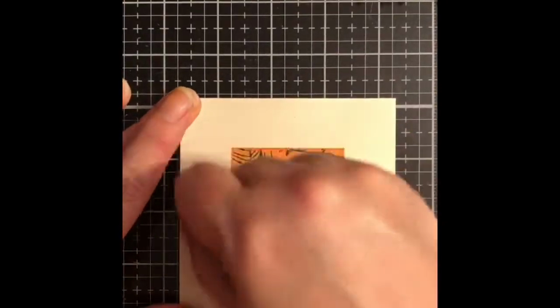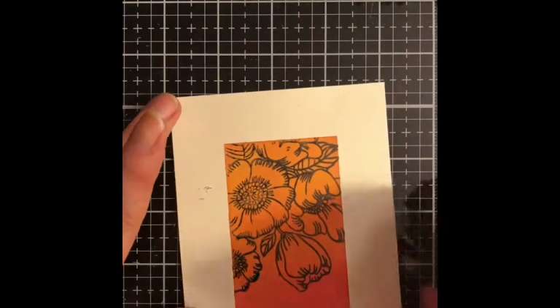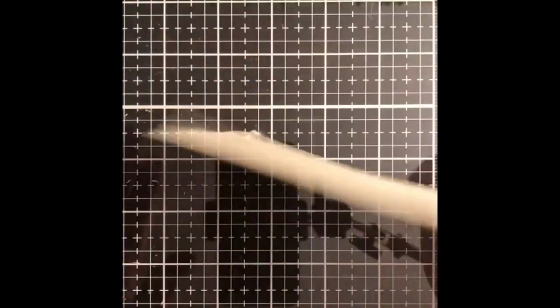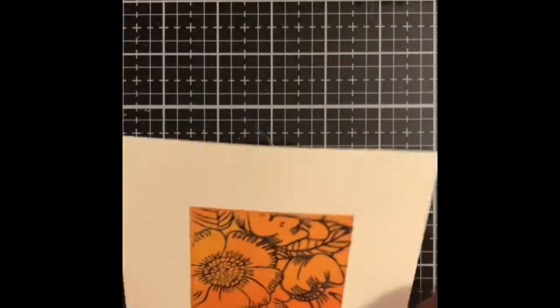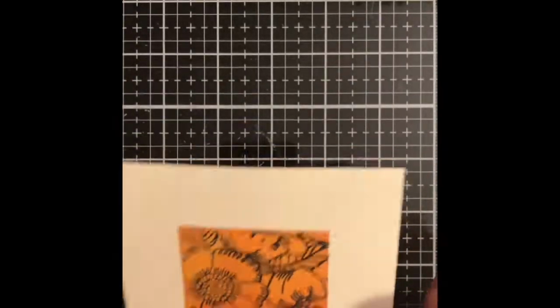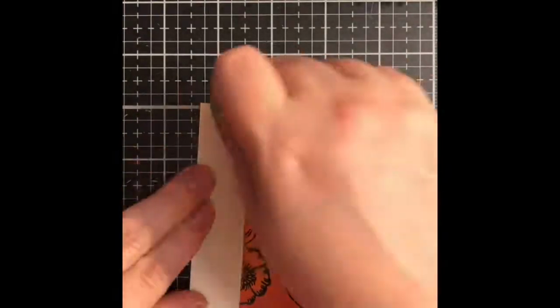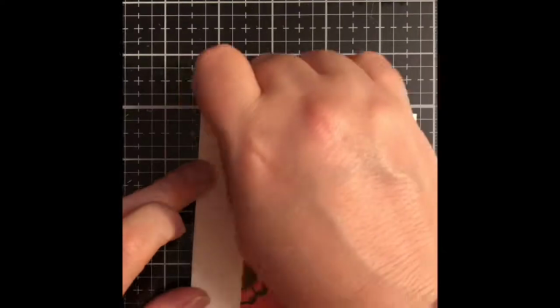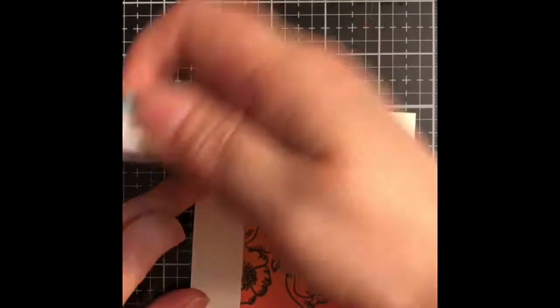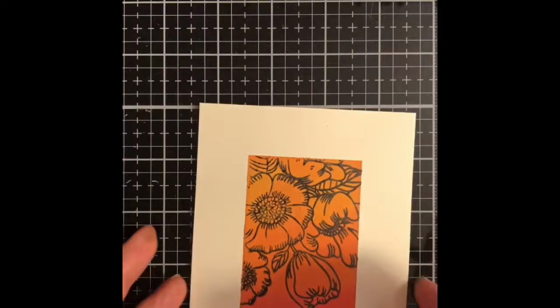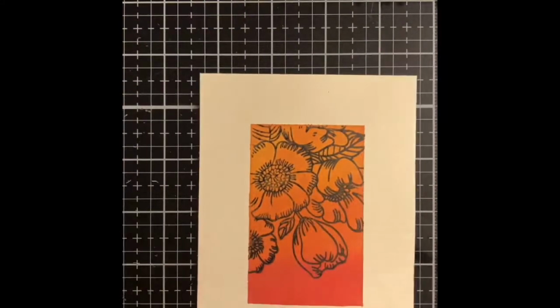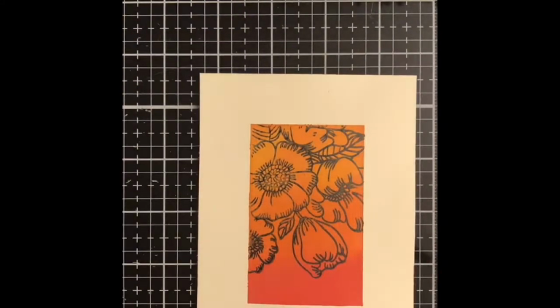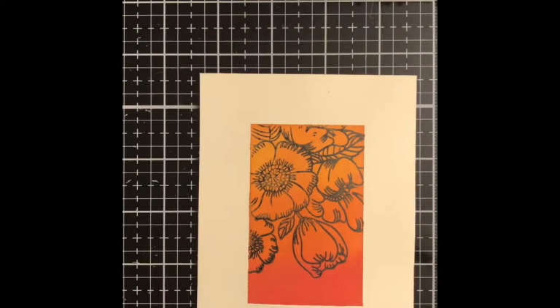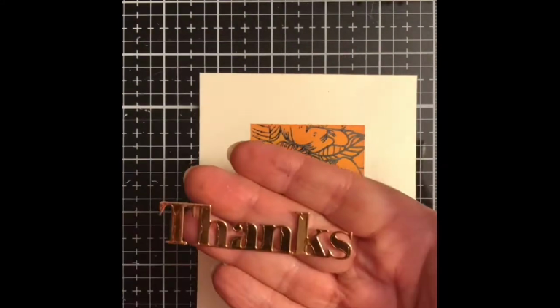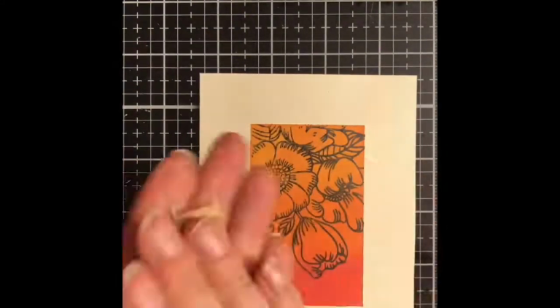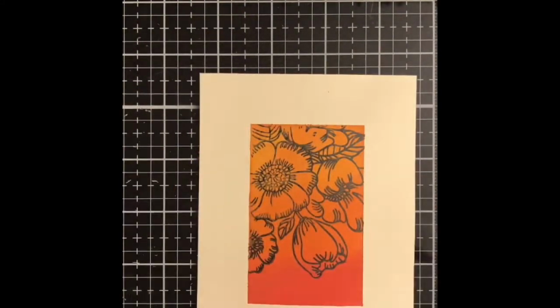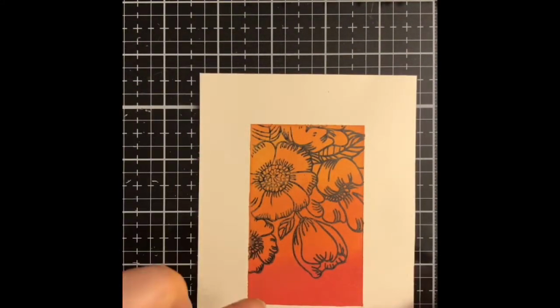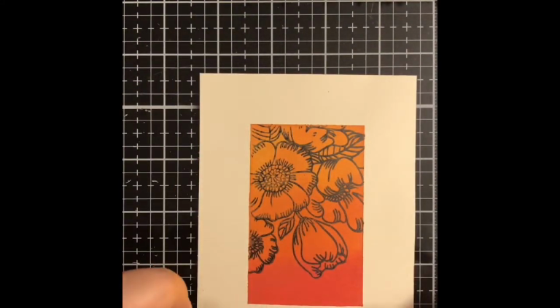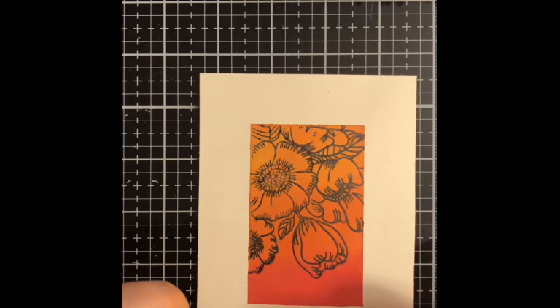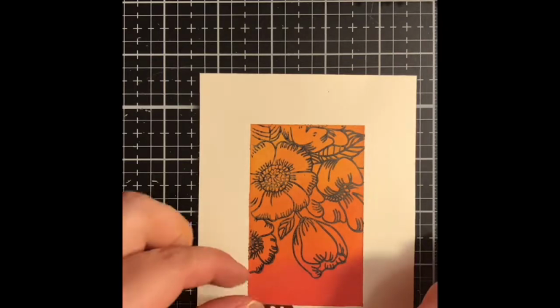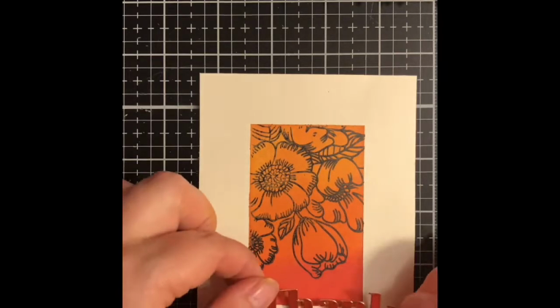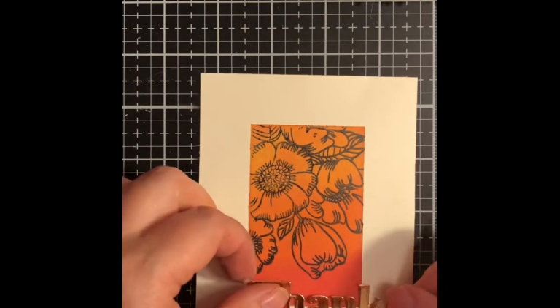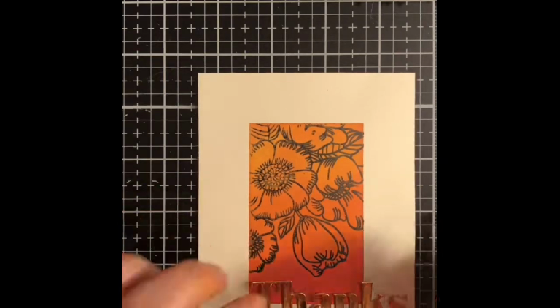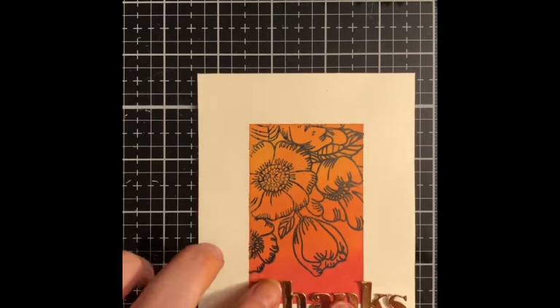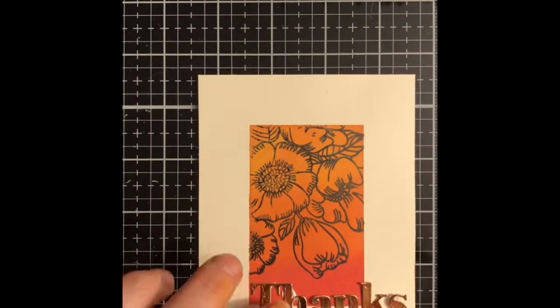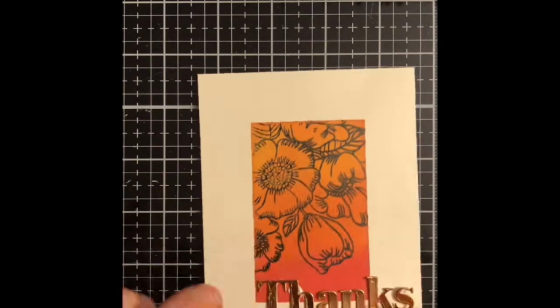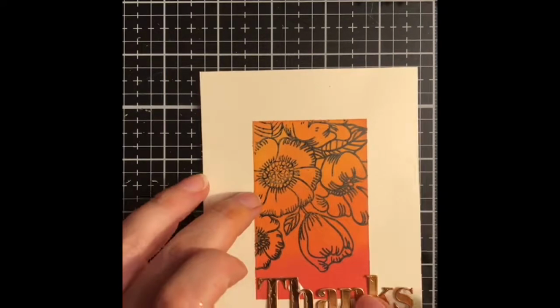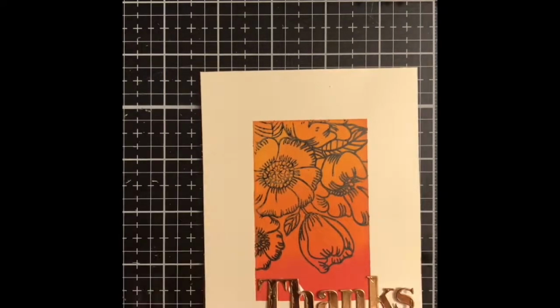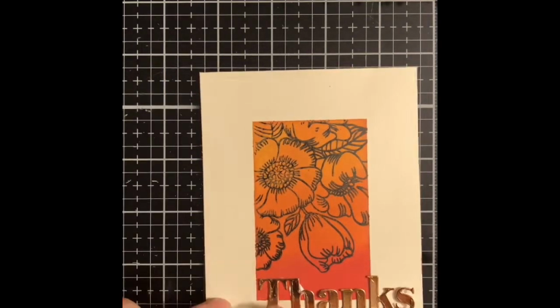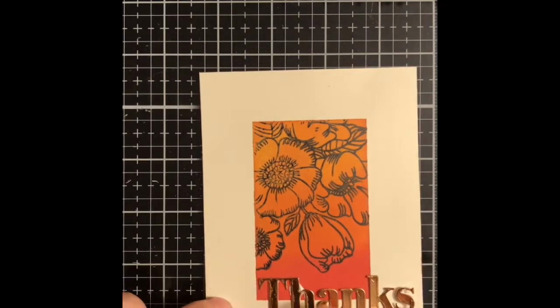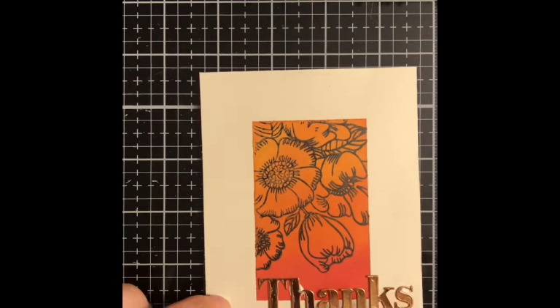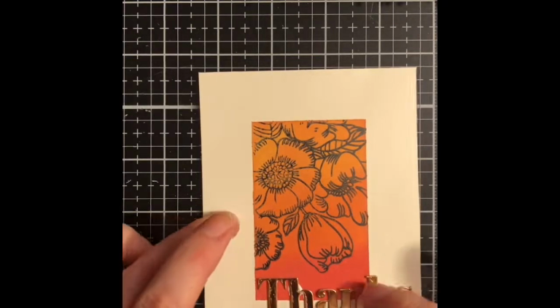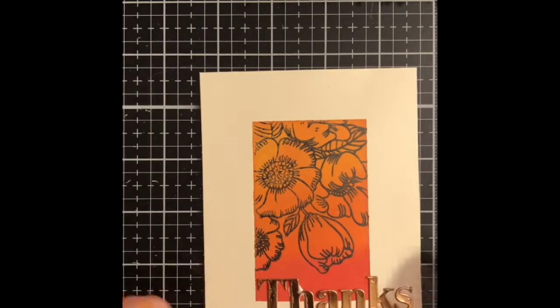Once I get this cleaned up, I take the thanks die that came in the card kit and cut that out from the metallic cardstock, and I'm going to adhere that with some art glitter glue. And that is going to complete this card — it's simple yet stunning.